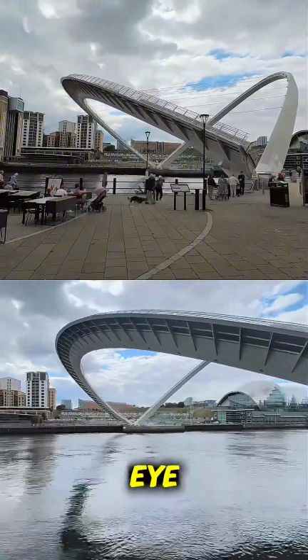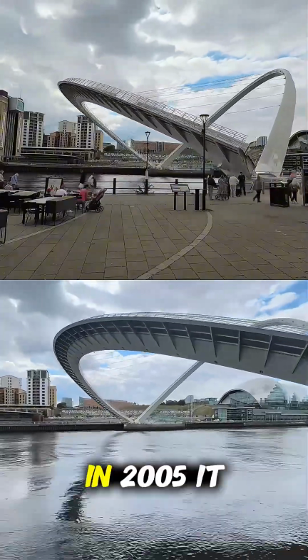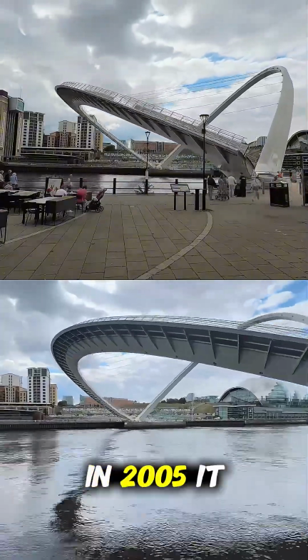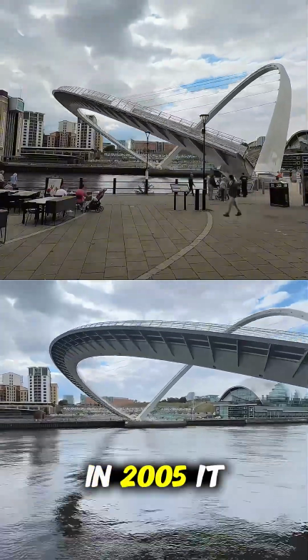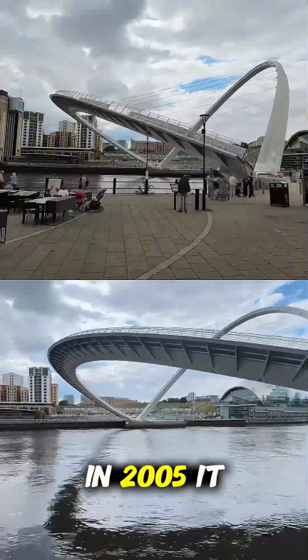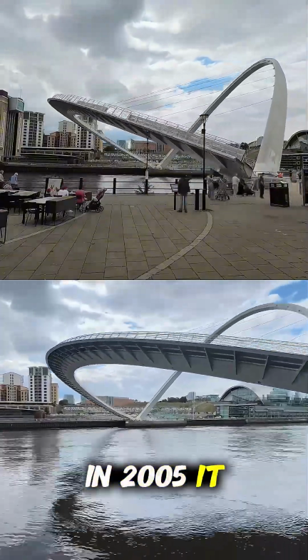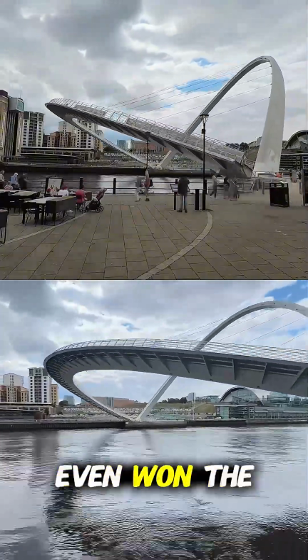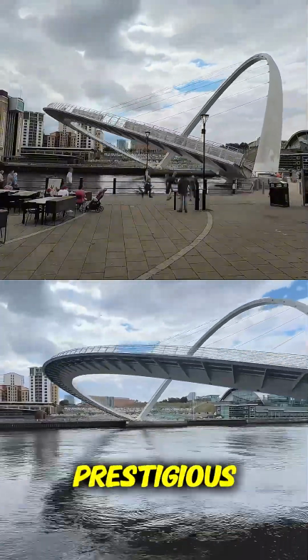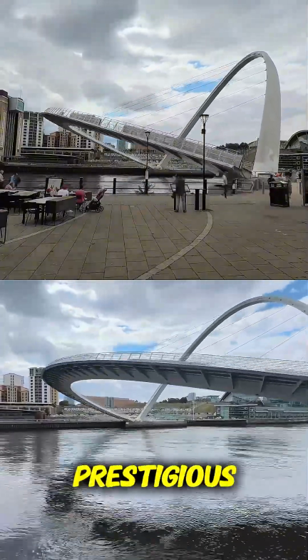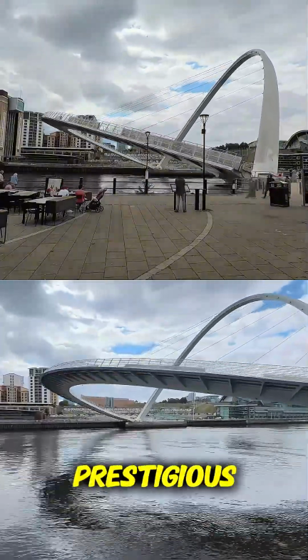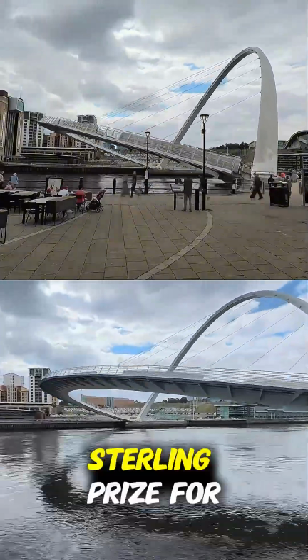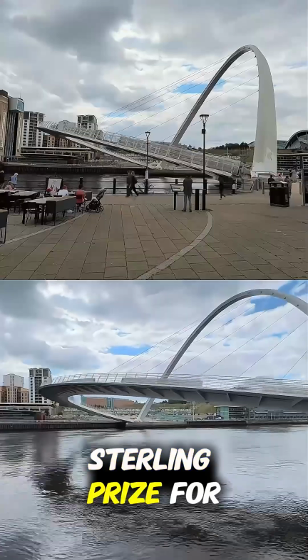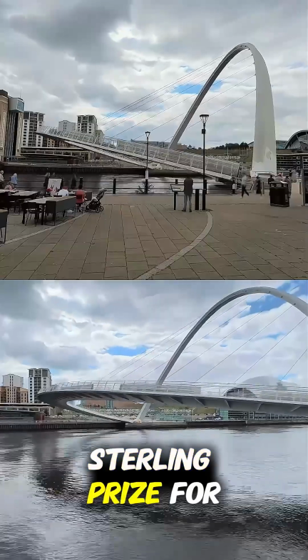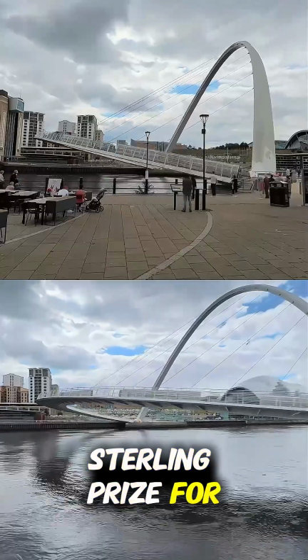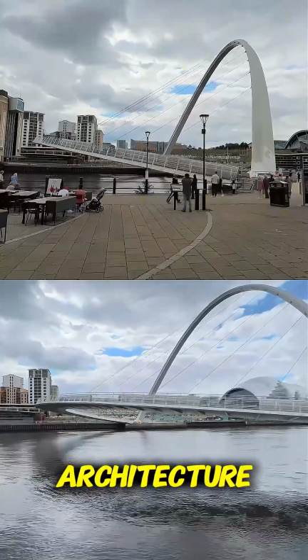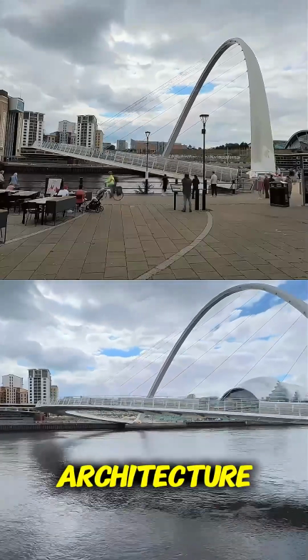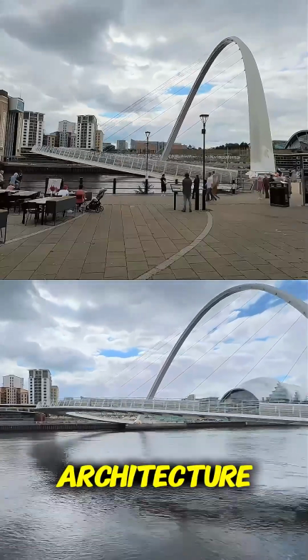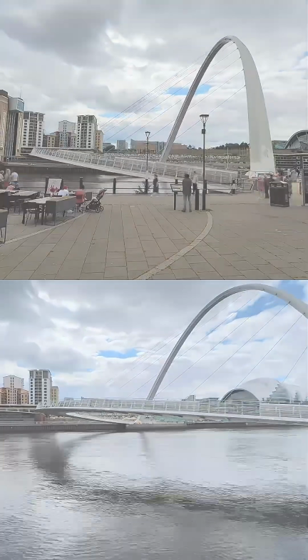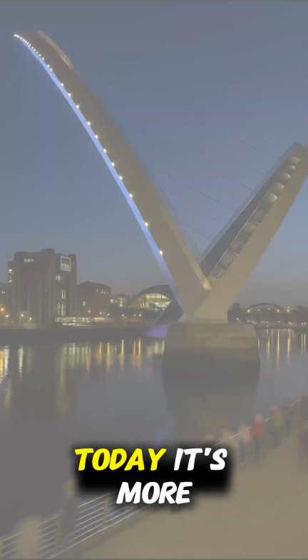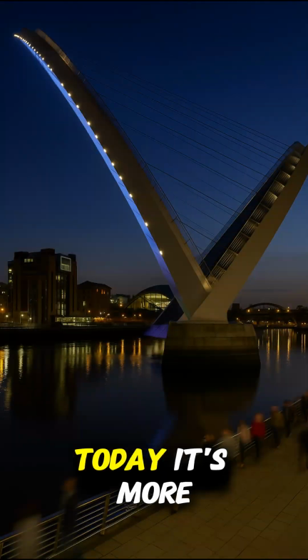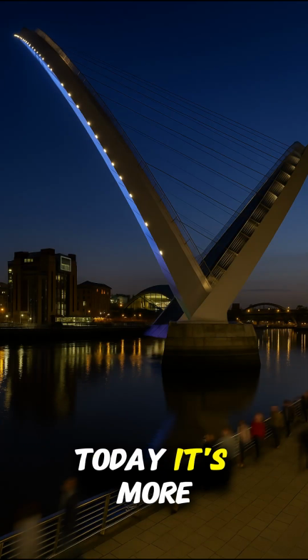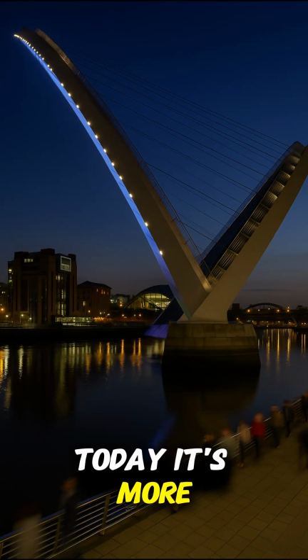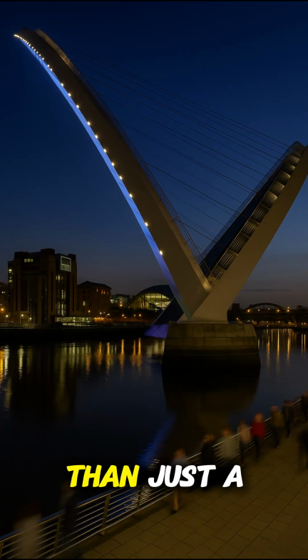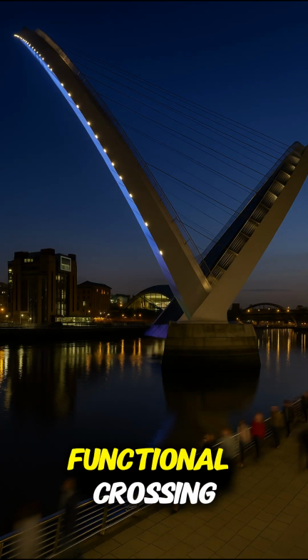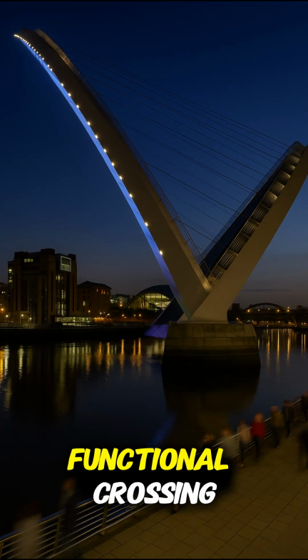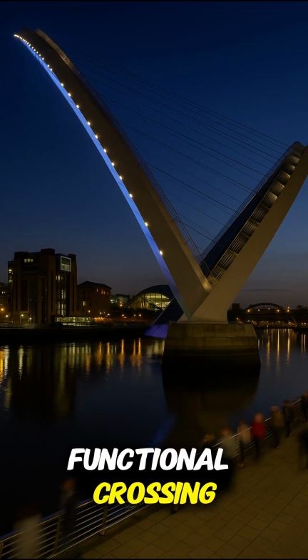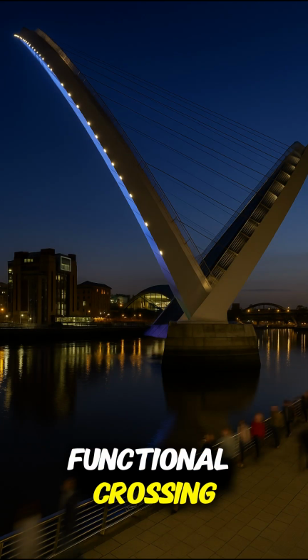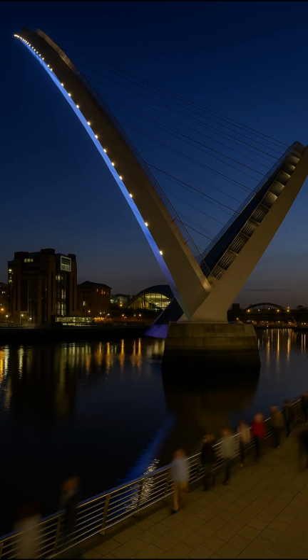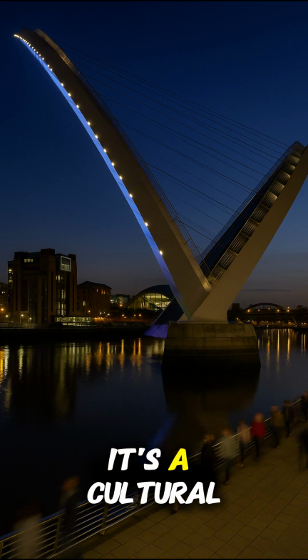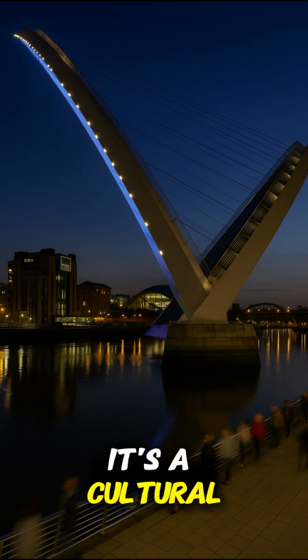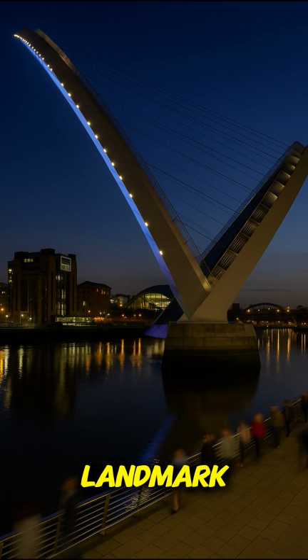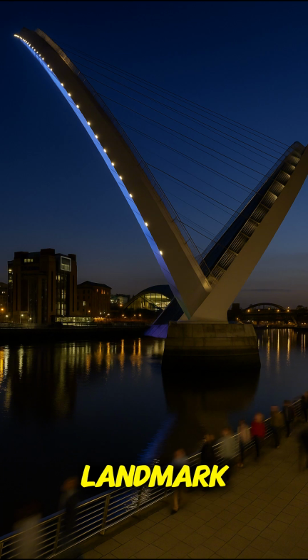In 2005, it even won the prestigious Stirling Prize for architecture. Today, it's more than just a functional crossing — it's a cultural landmark.